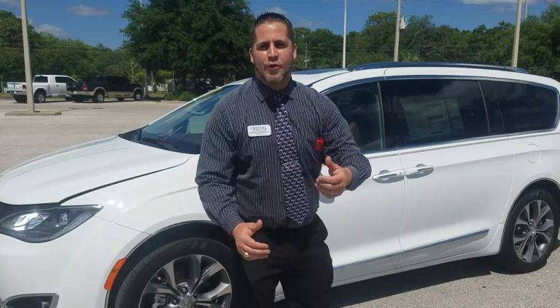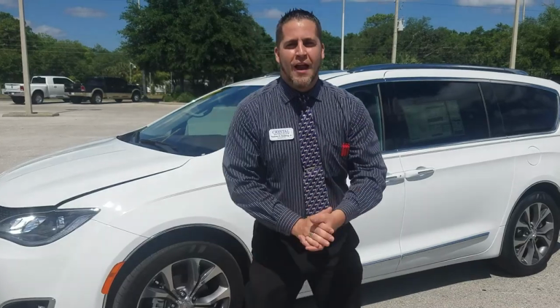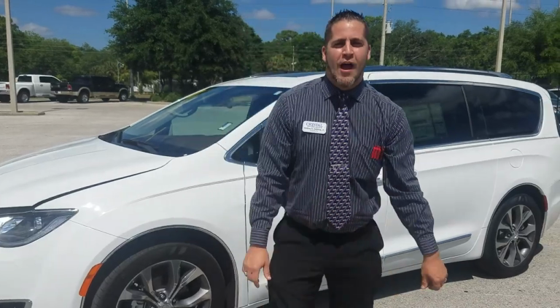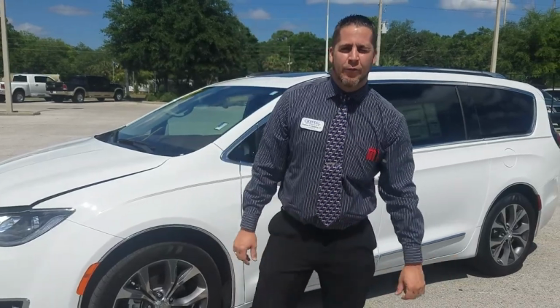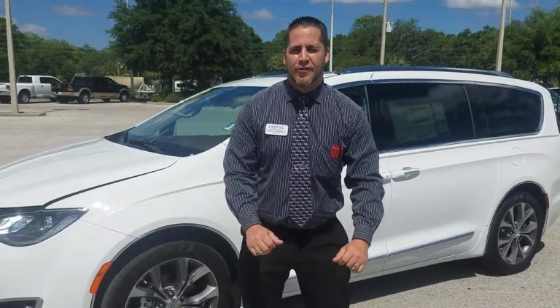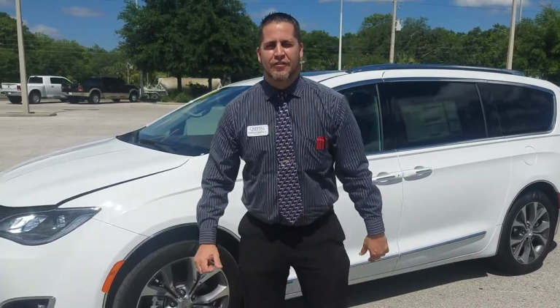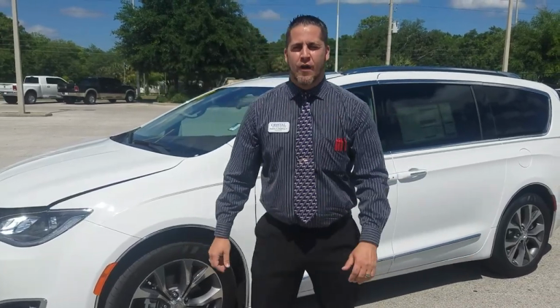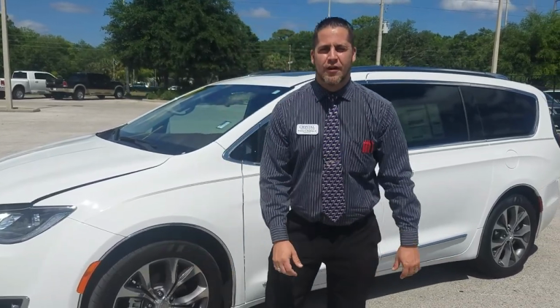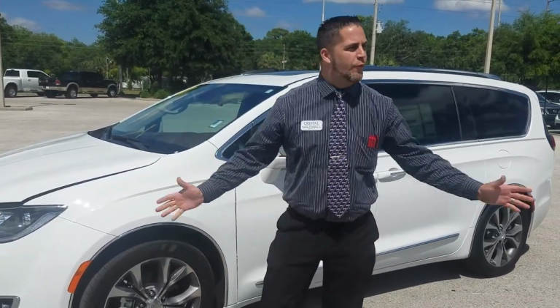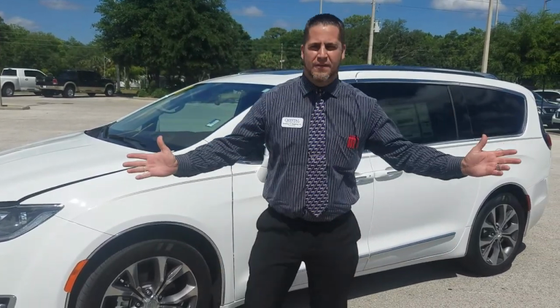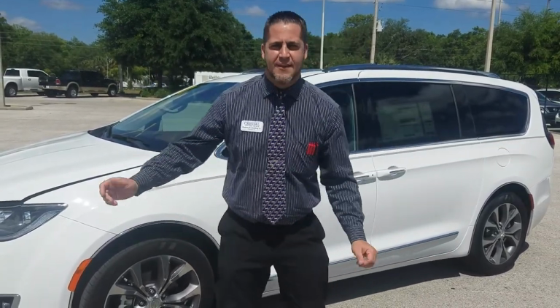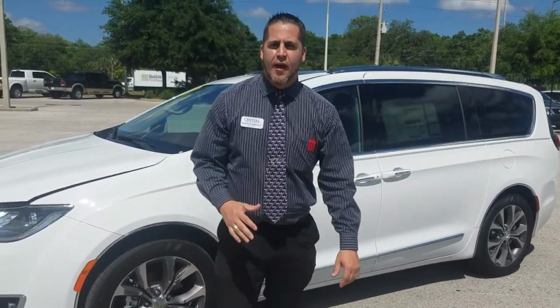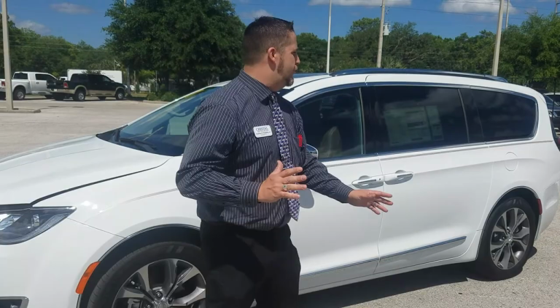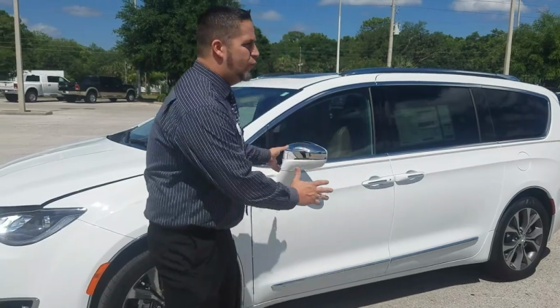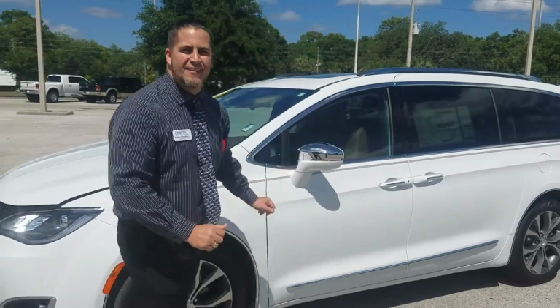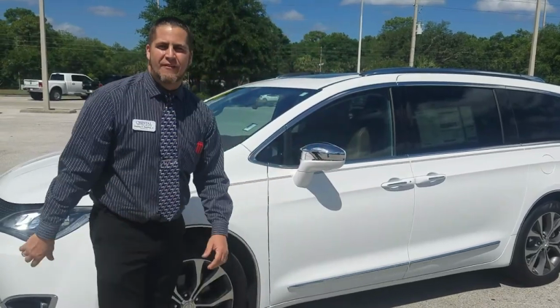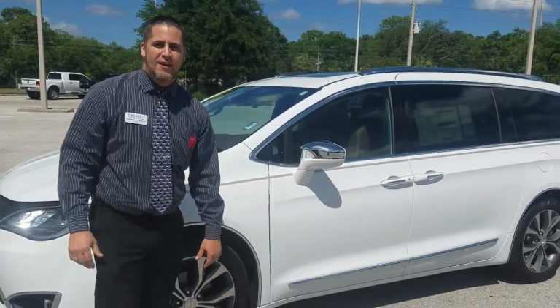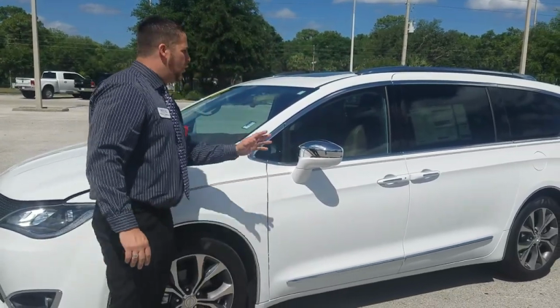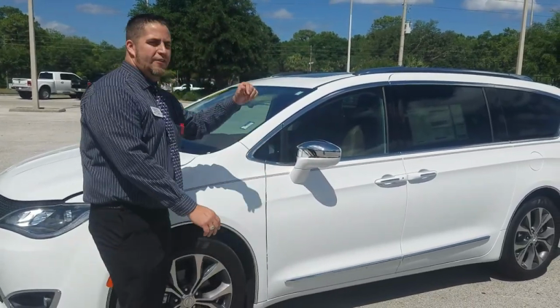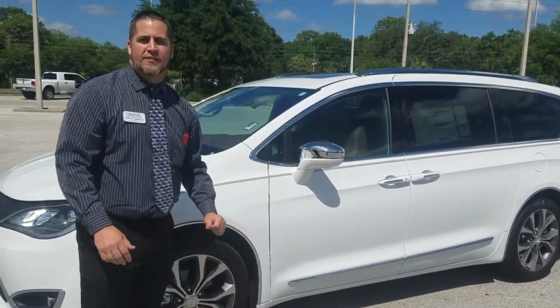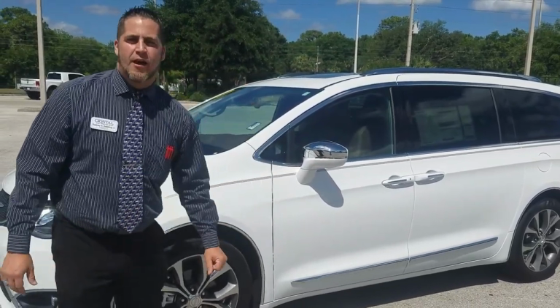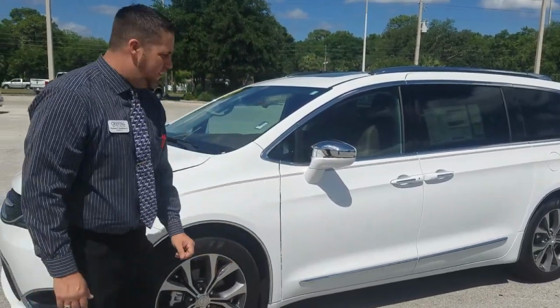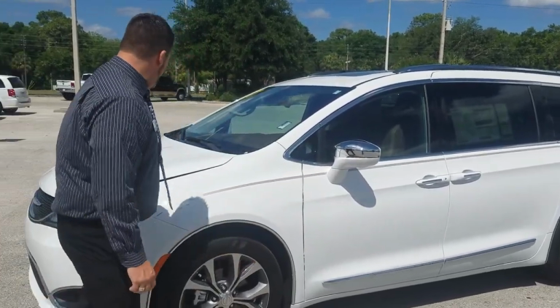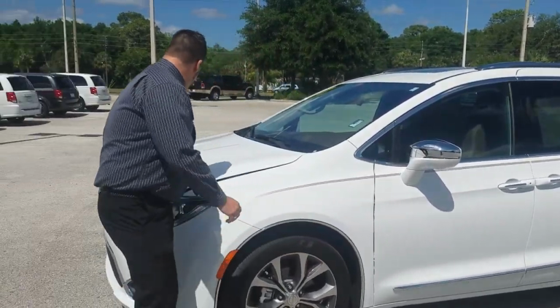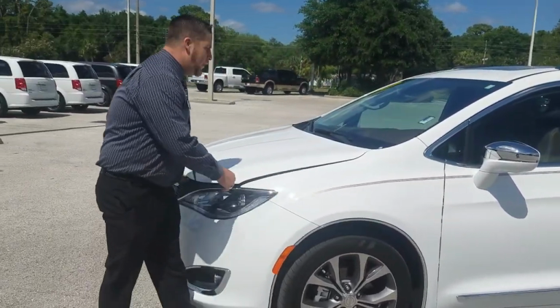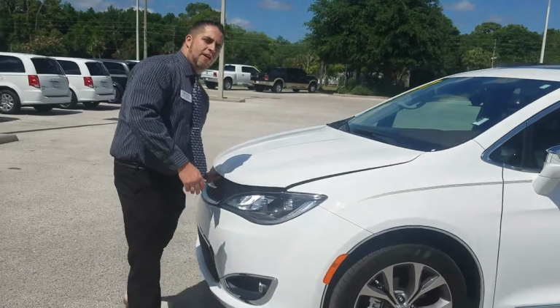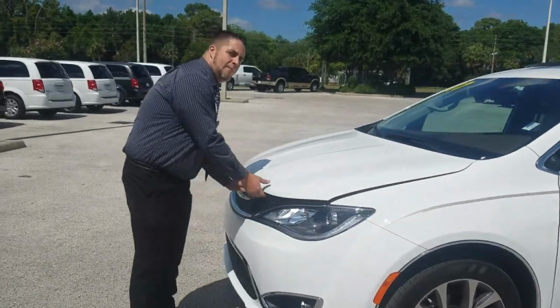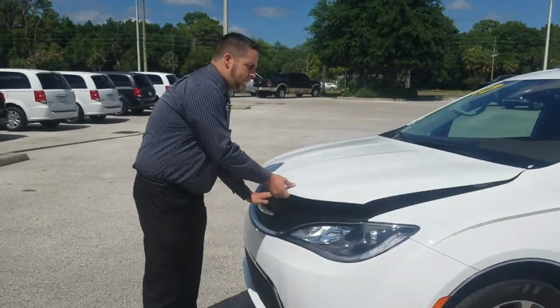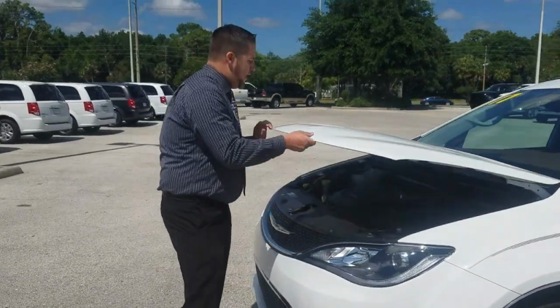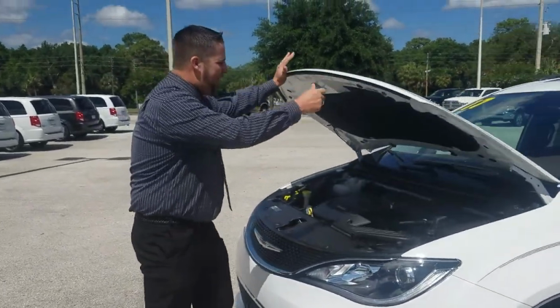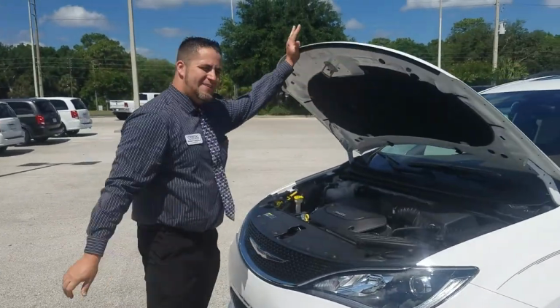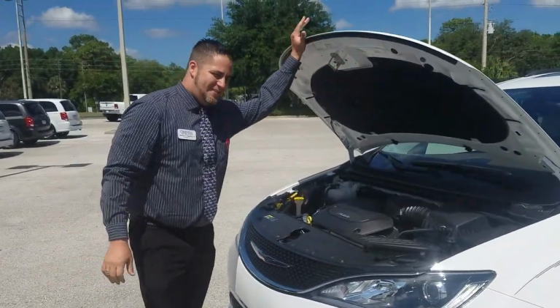Good afternoon, my name is Rodney from Crystal Dodge Jeep Chrysler here in beautiful Homosassa. I'm going to show you the 2017 Chrysler Pacifica — a brand new redesigned minivan for 2017.